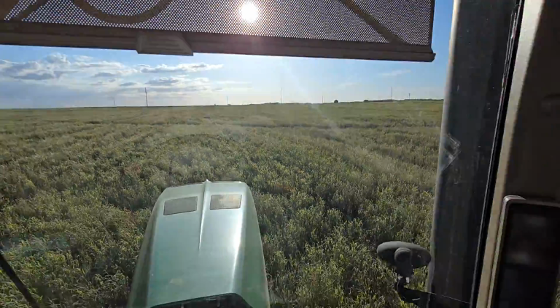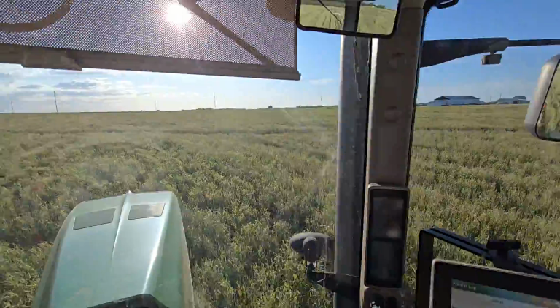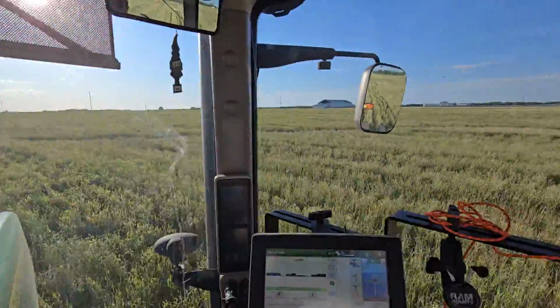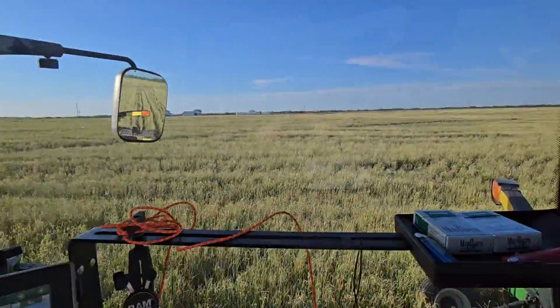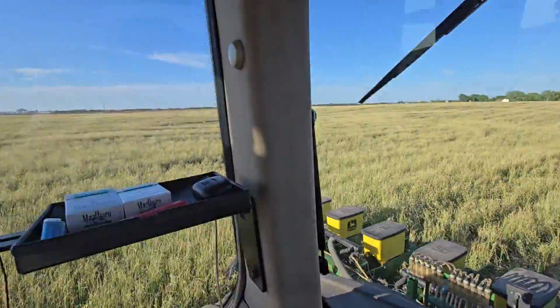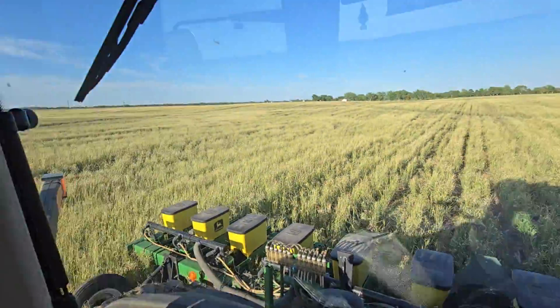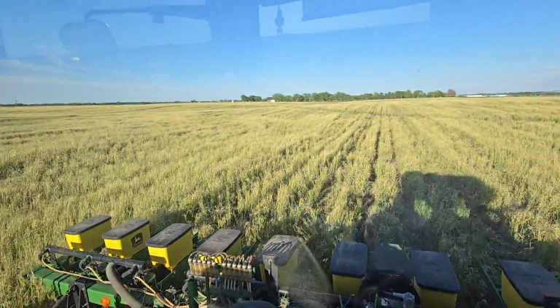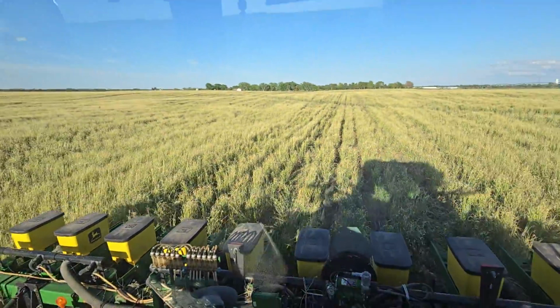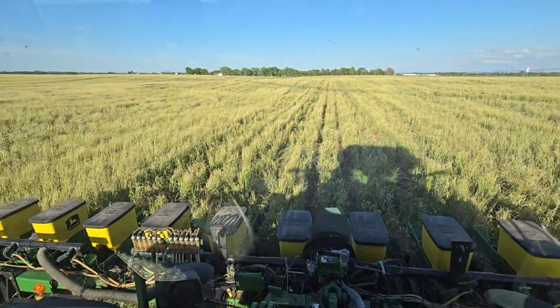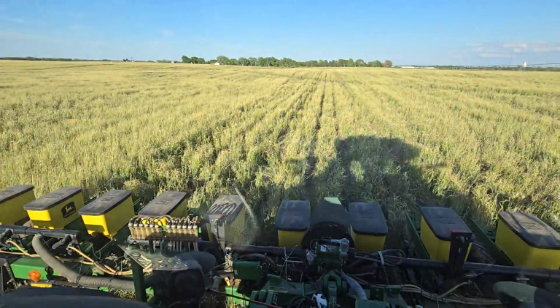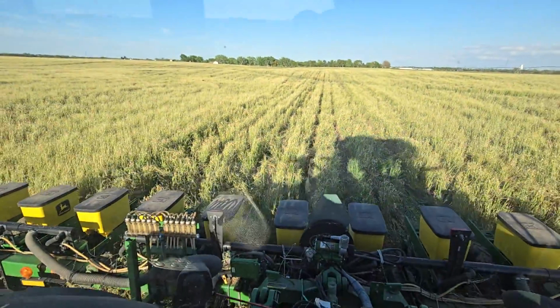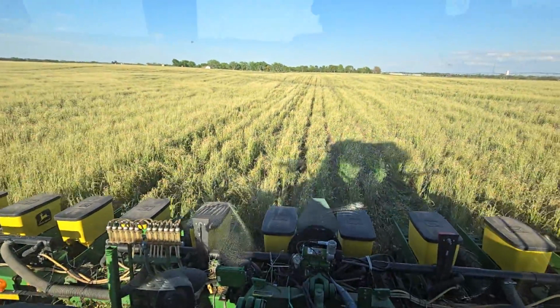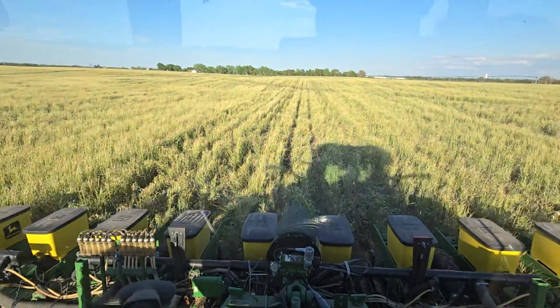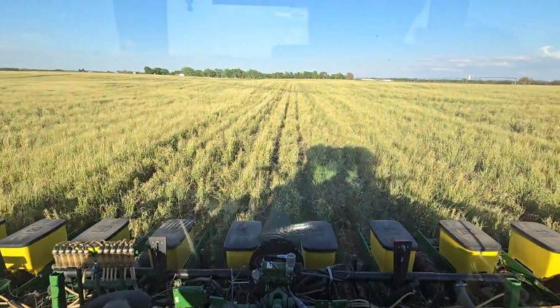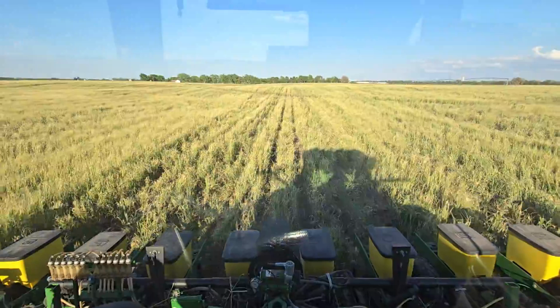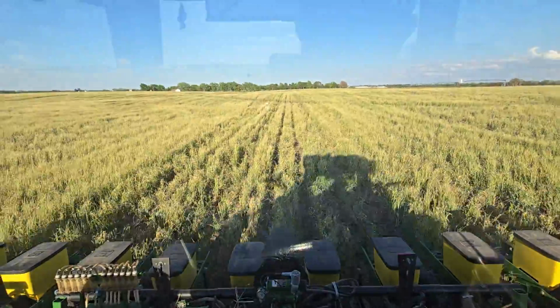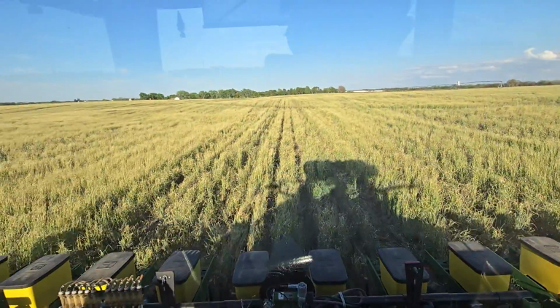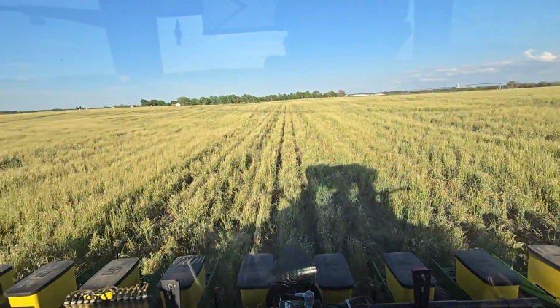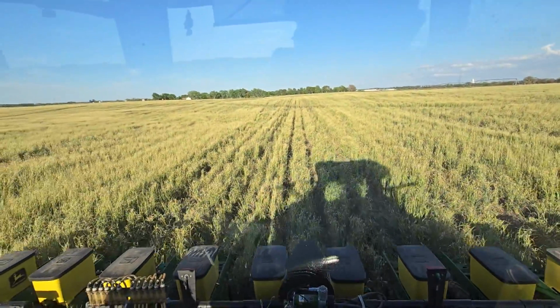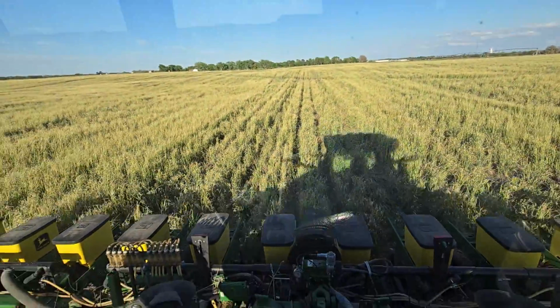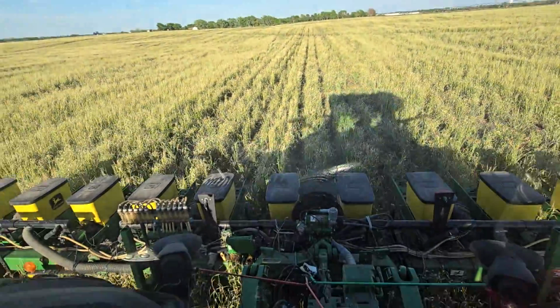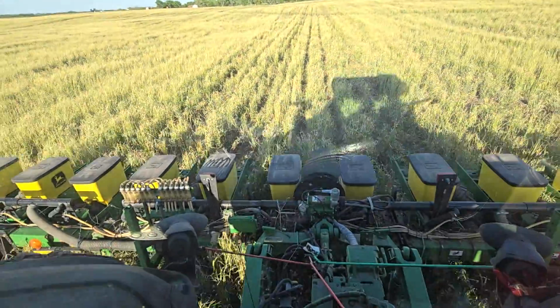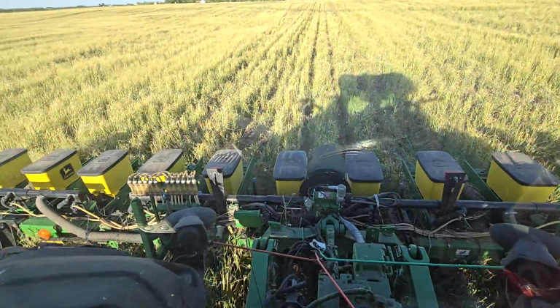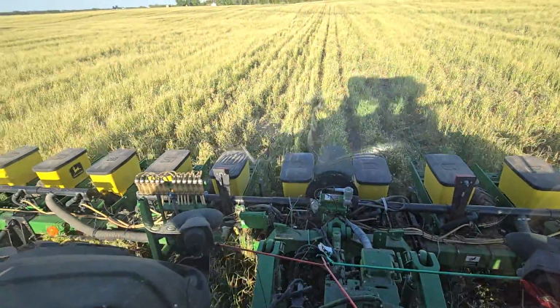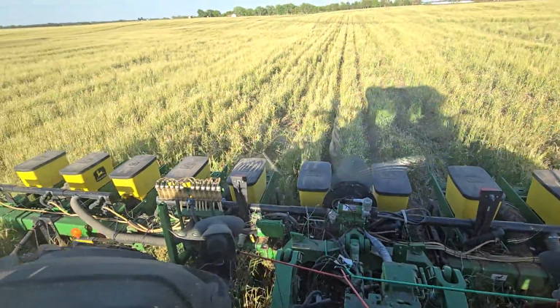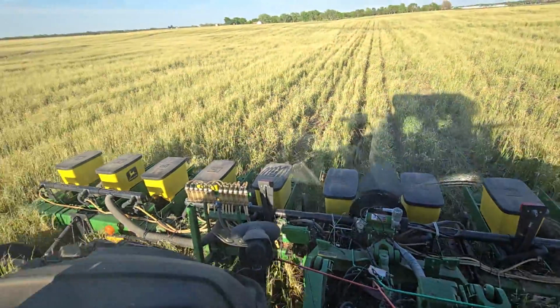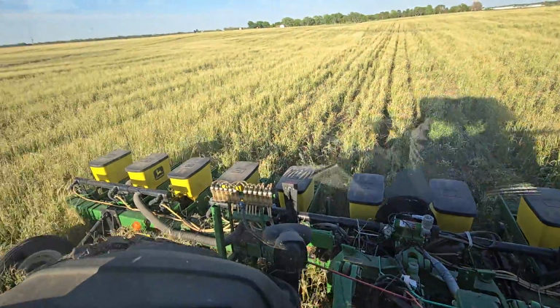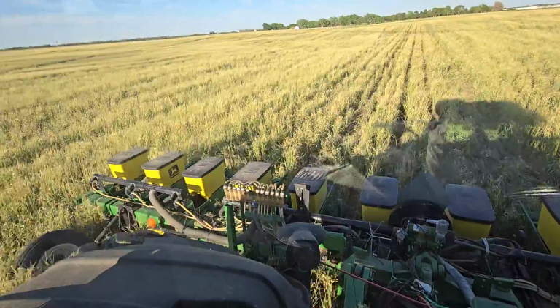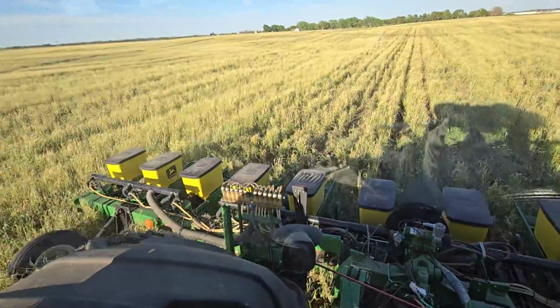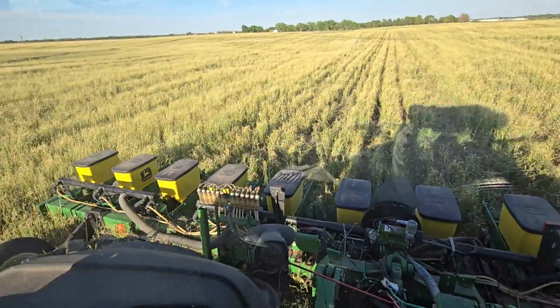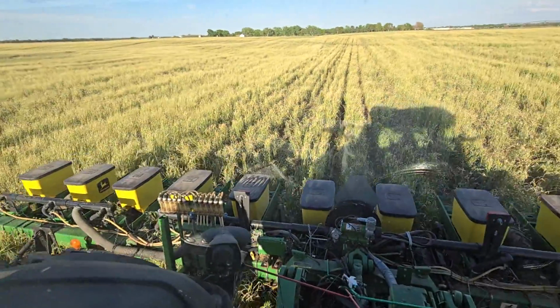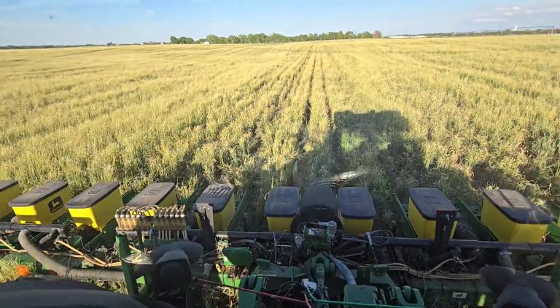No aftermarket attachments on the planter. No roller crimpers, no special closing wheels, no special anything. Just move your furrow openers all the way up.